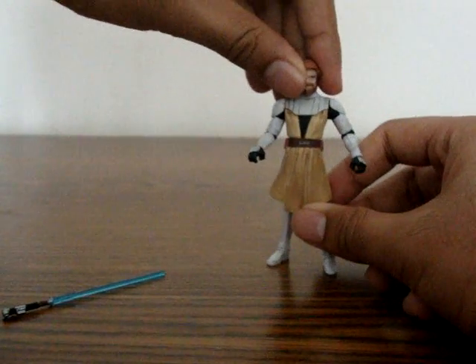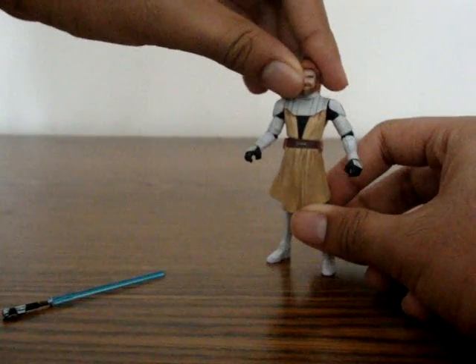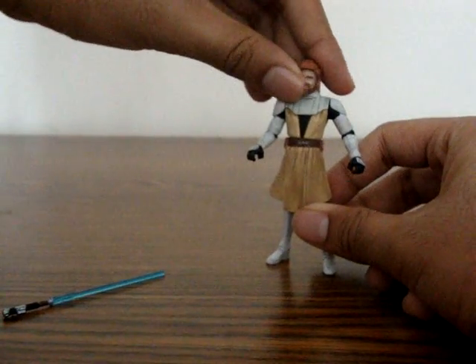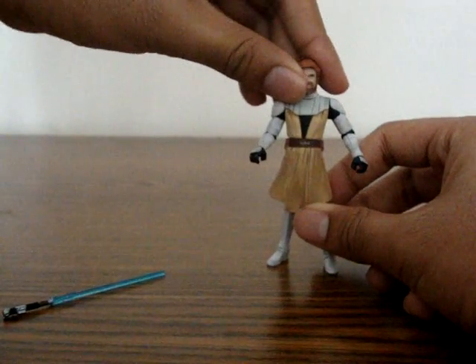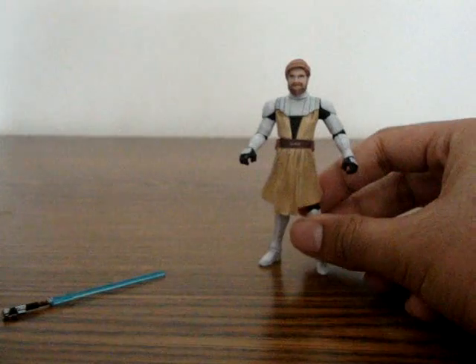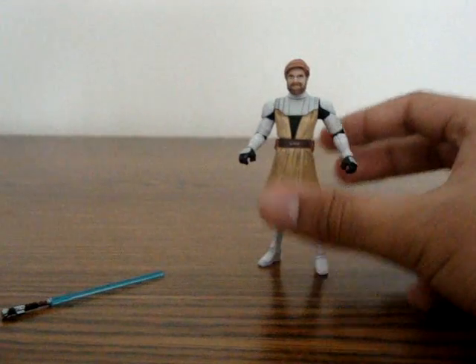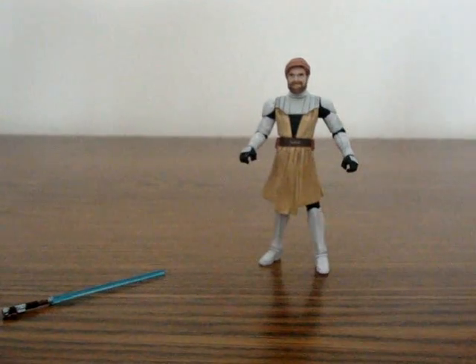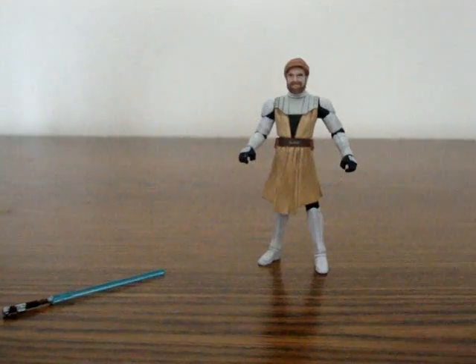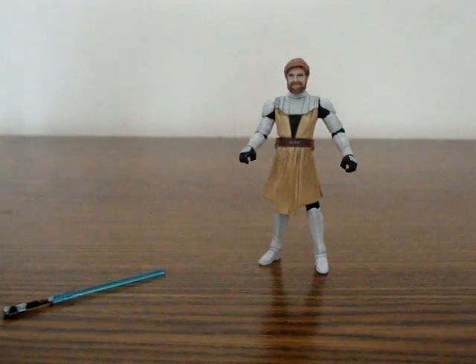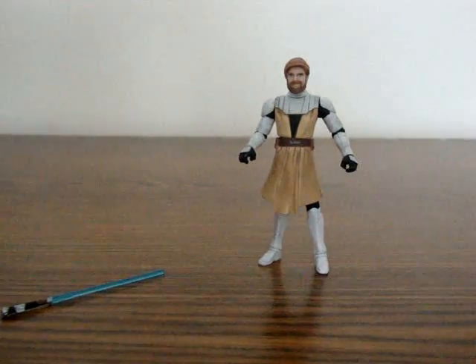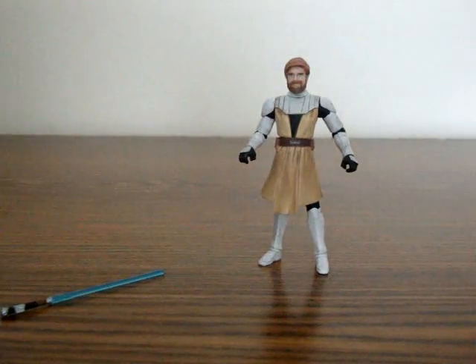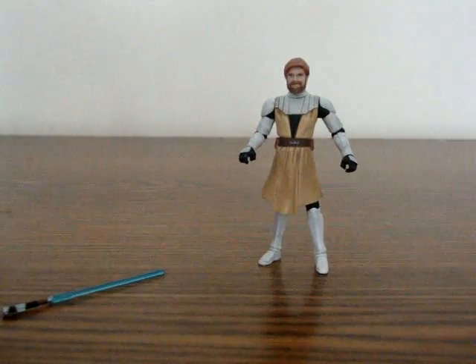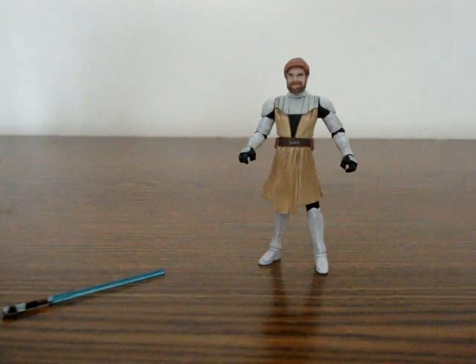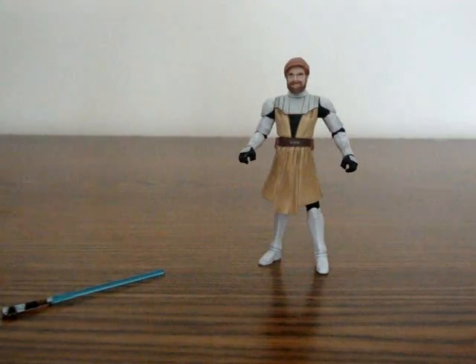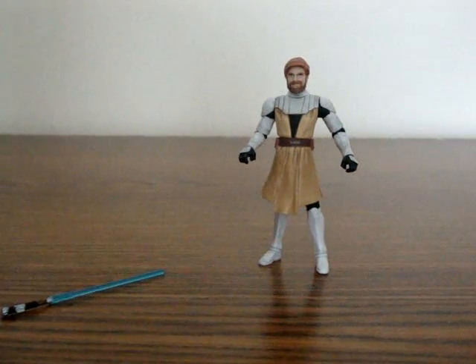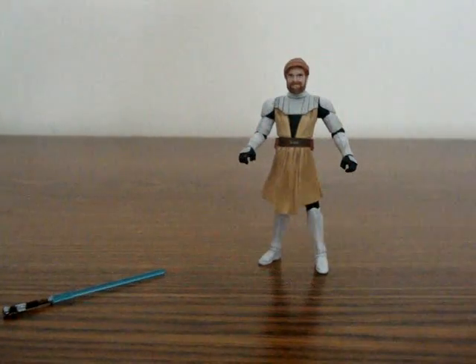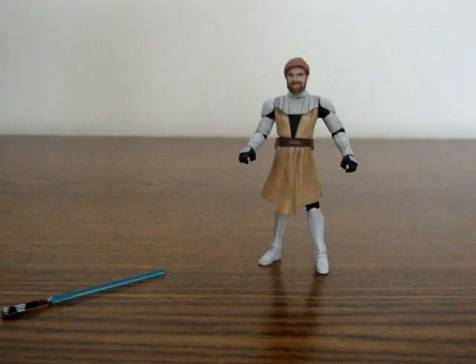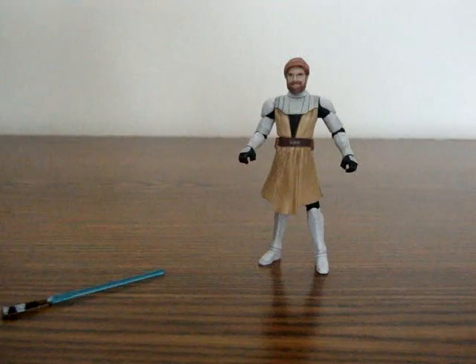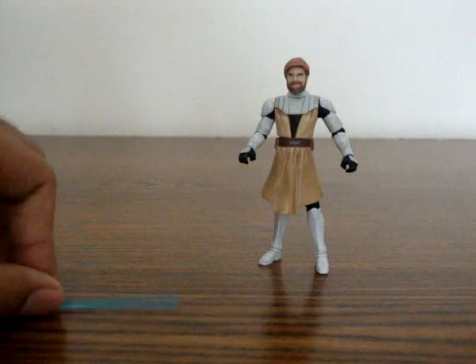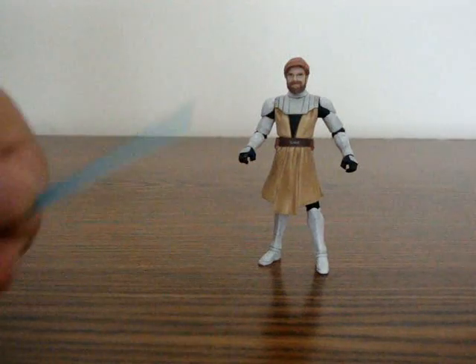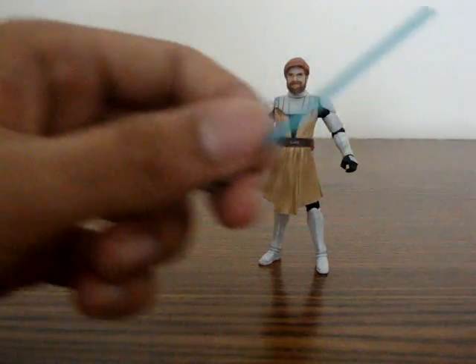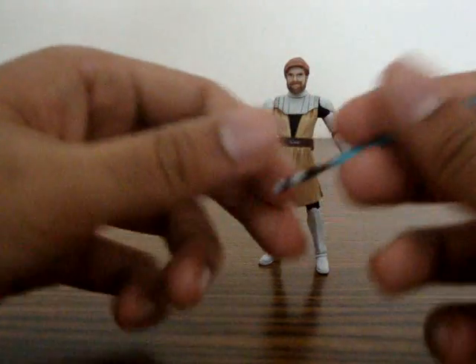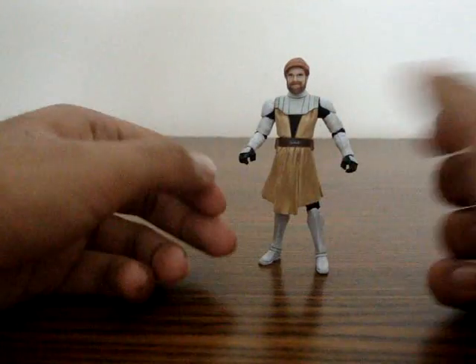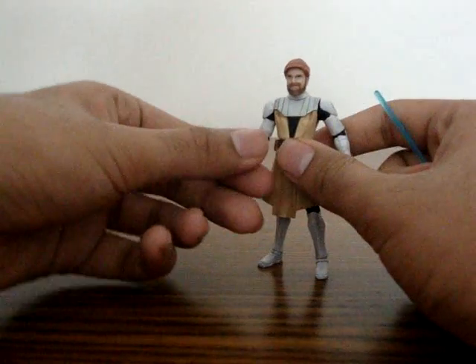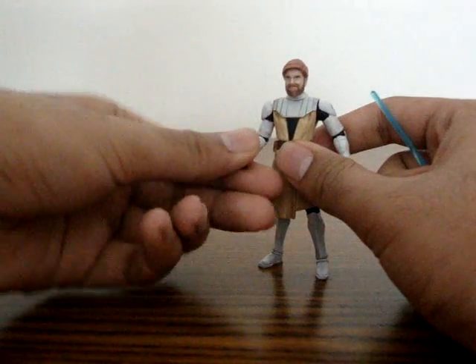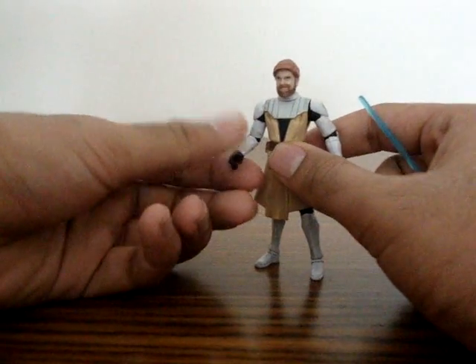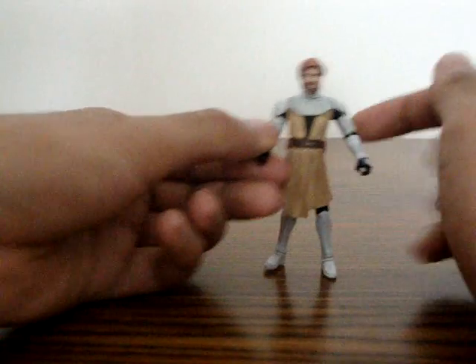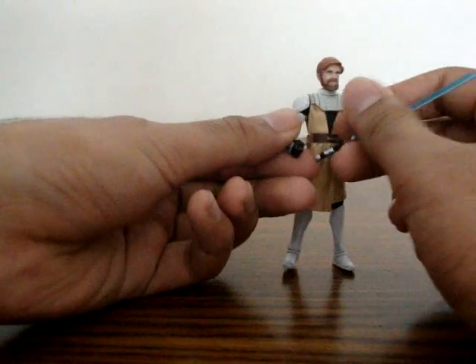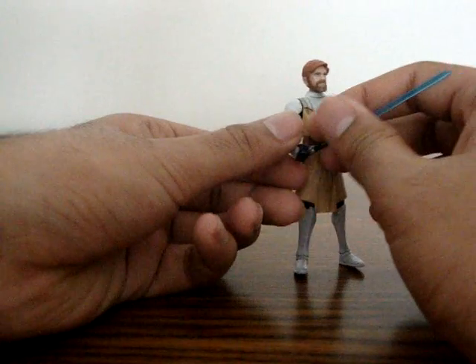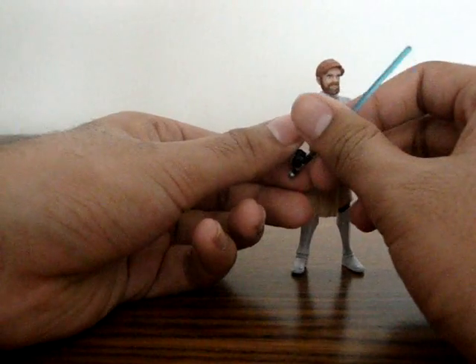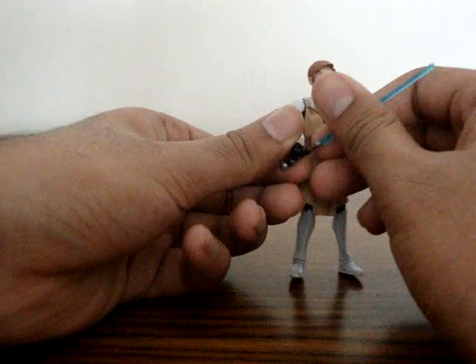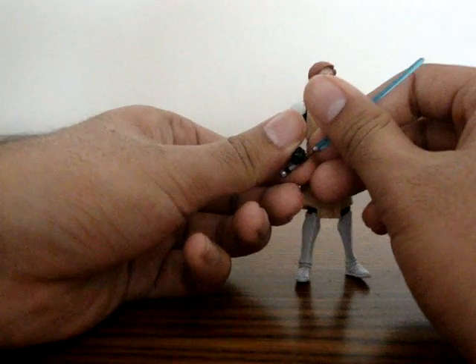I think it's more directed towards kids, but collectors have actually gotten their hands on them. Rather than playing with them, they're just collecting. But it is a good playable toy, if you do play with your toys.